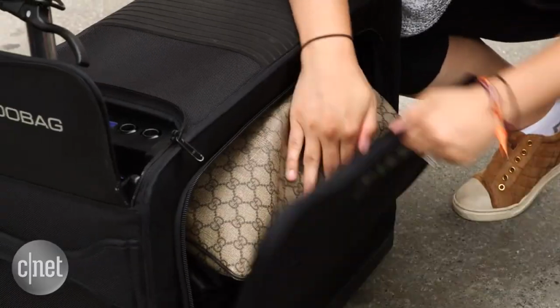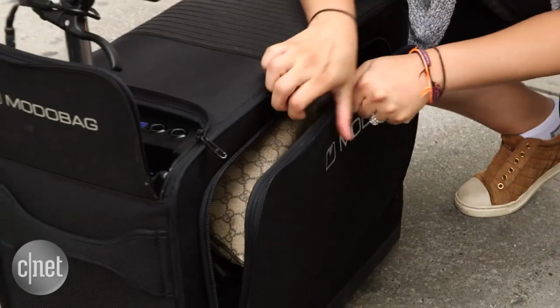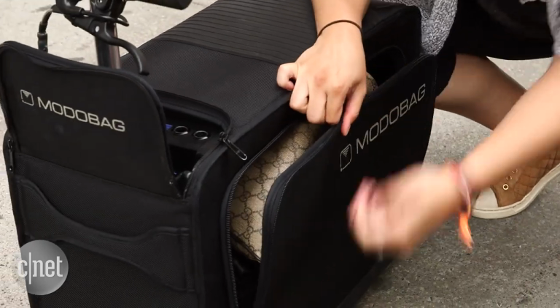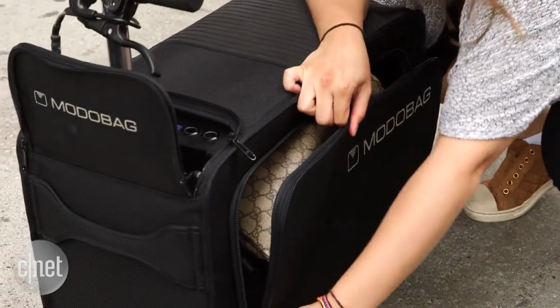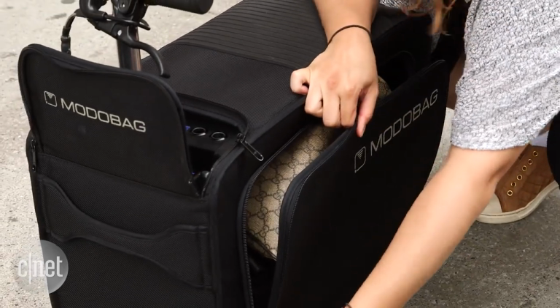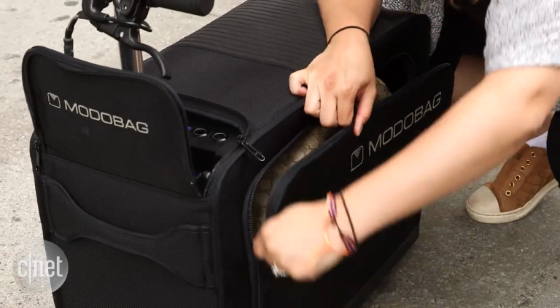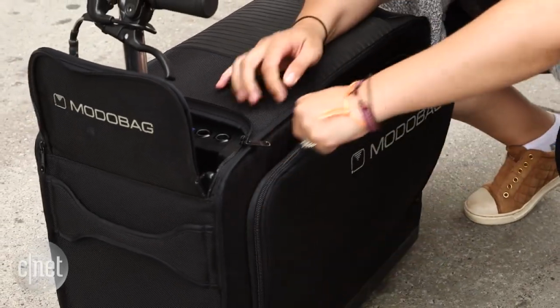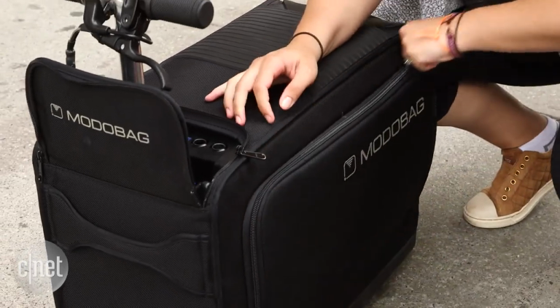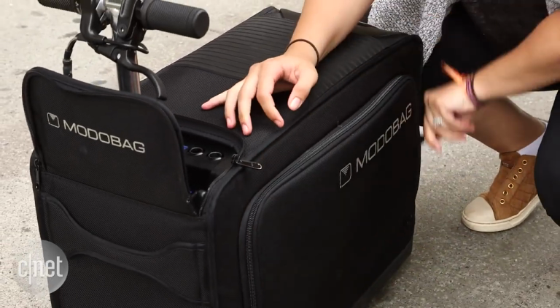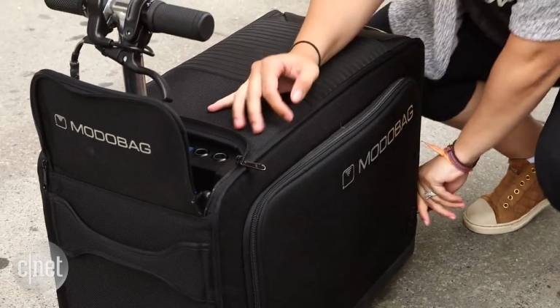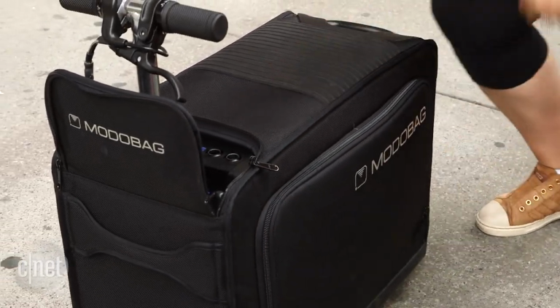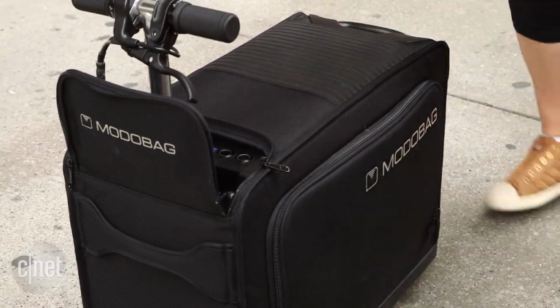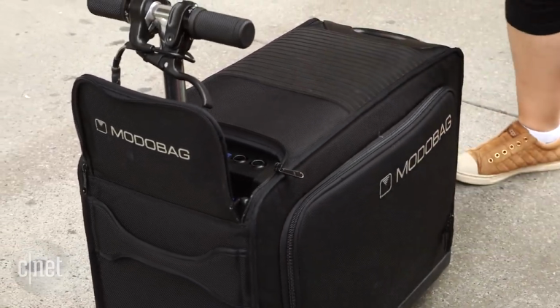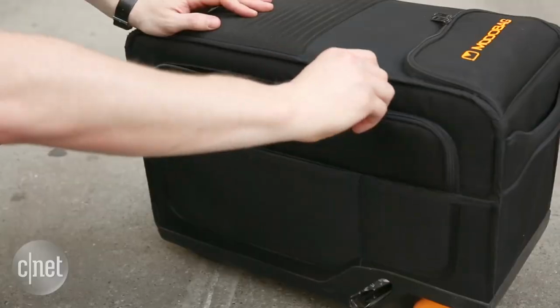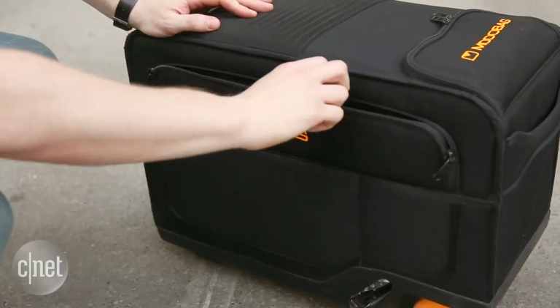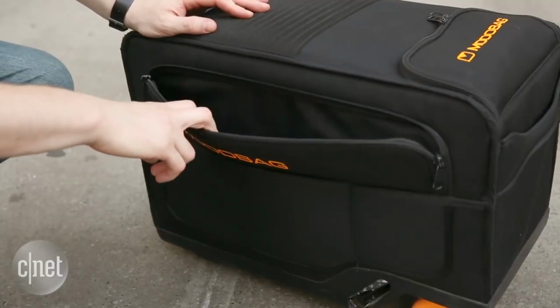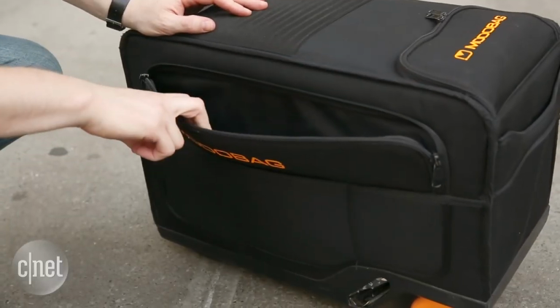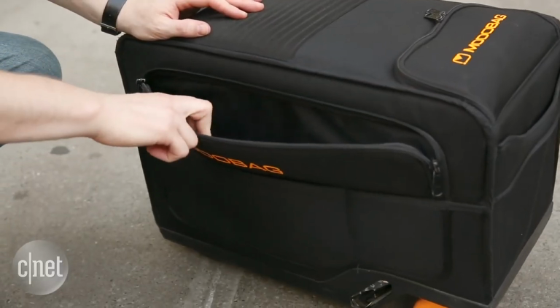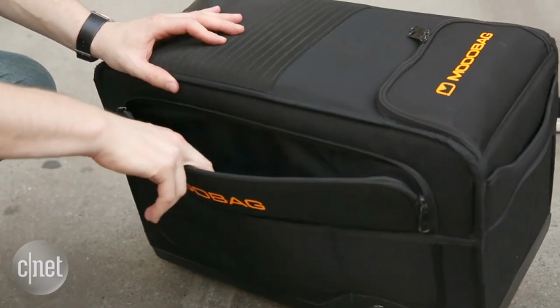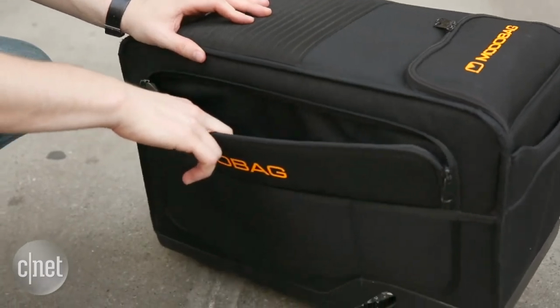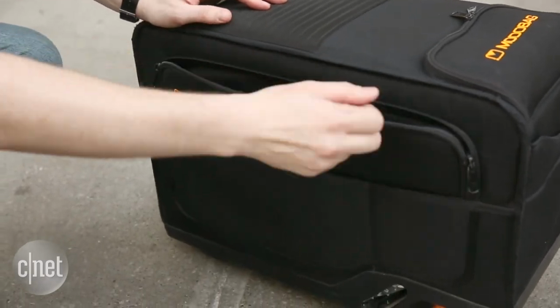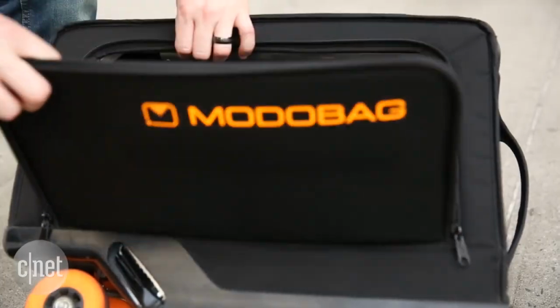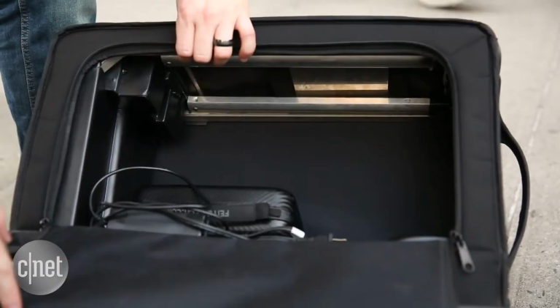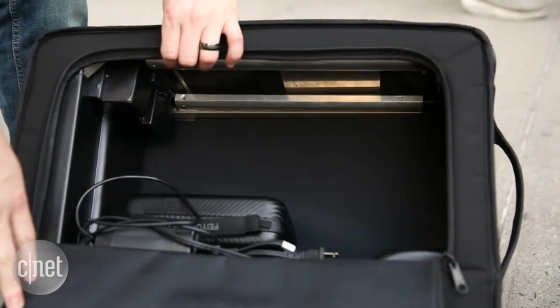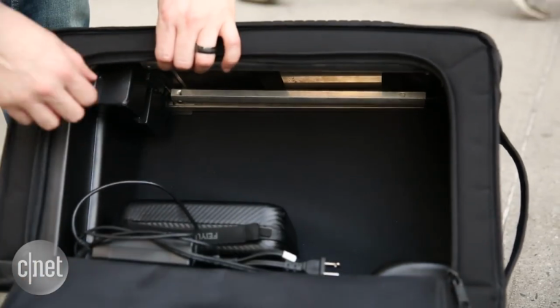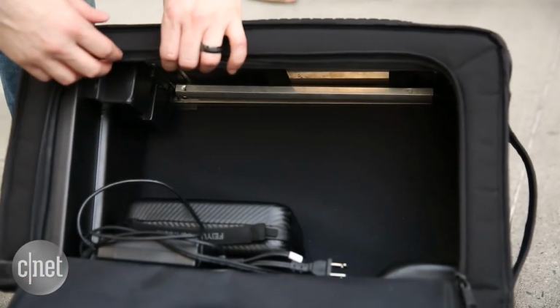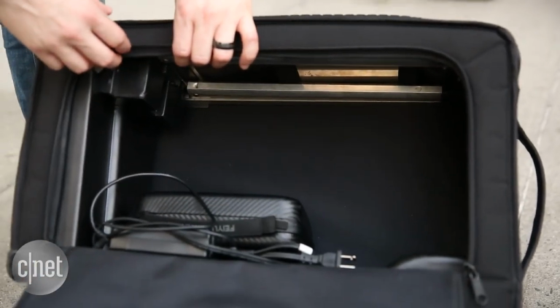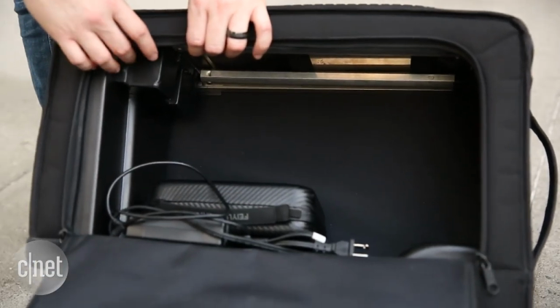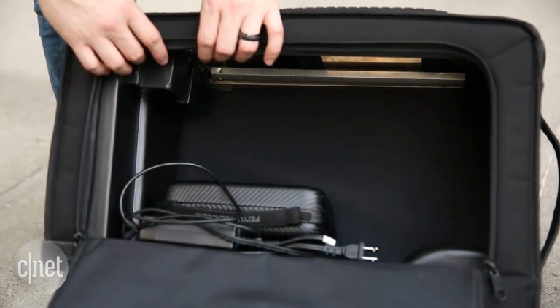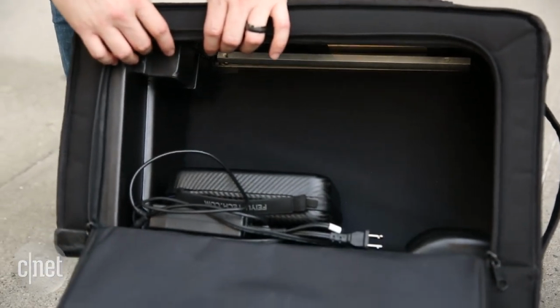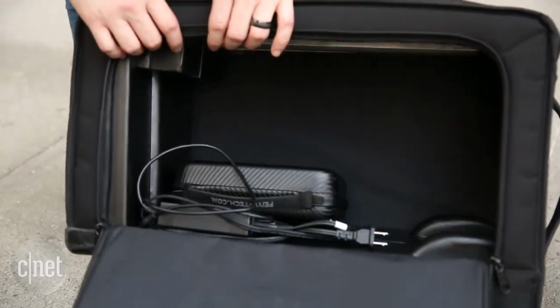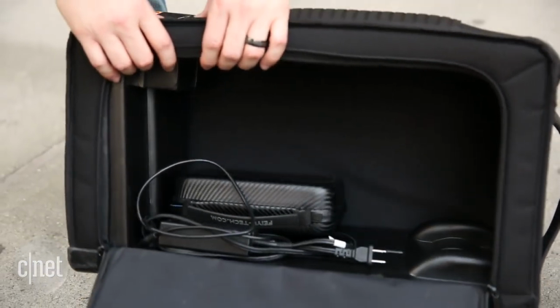It has enough room to likely get you through a long weekend if you pack smartly. There's also a side slot for thinner things like a laptop. 85% of the bag is actually devoted just to storage.